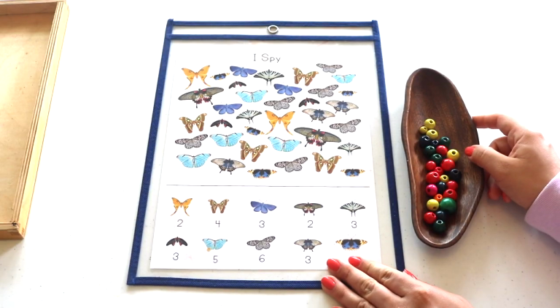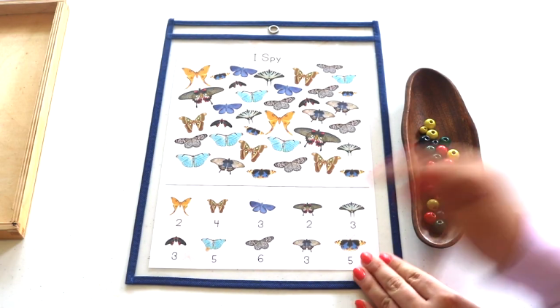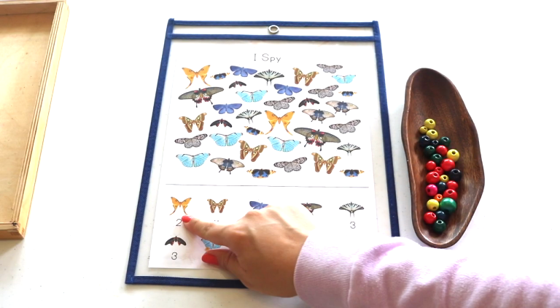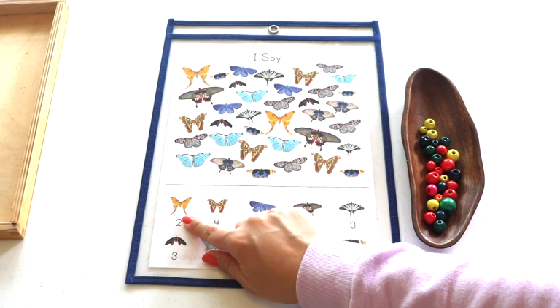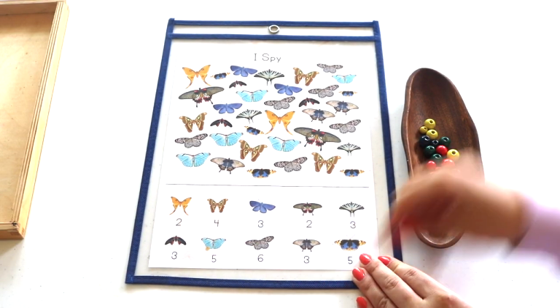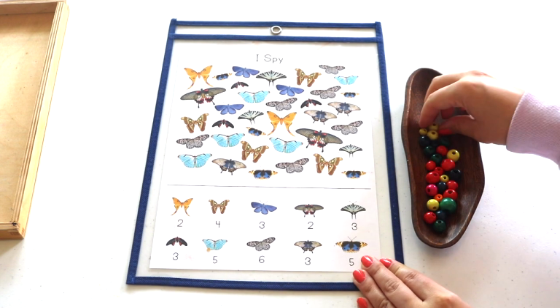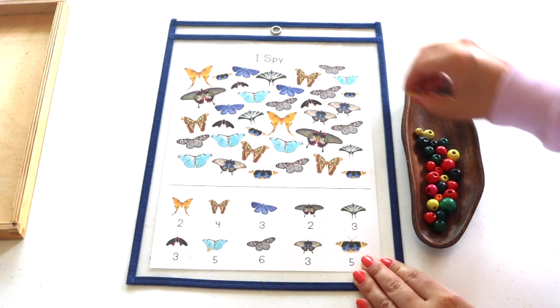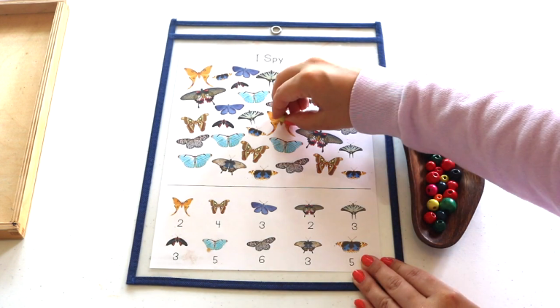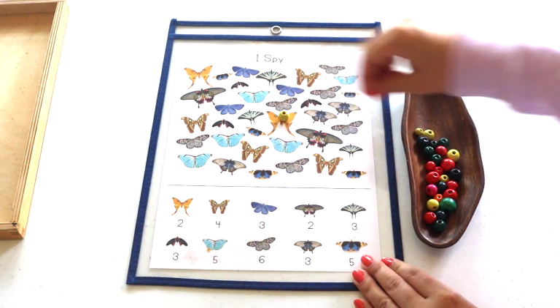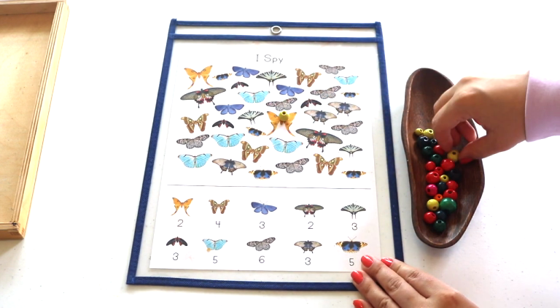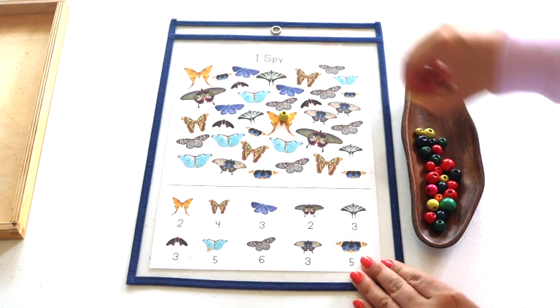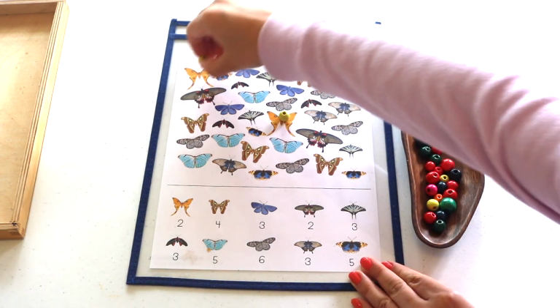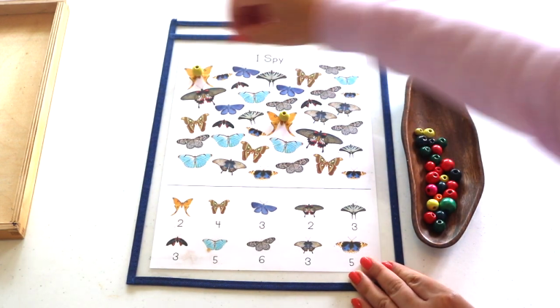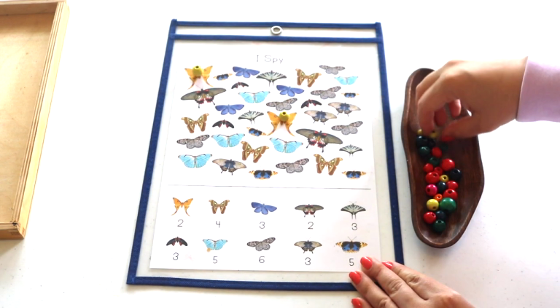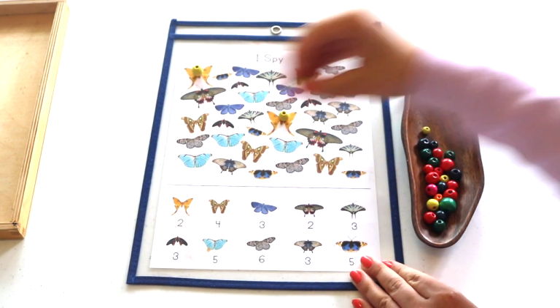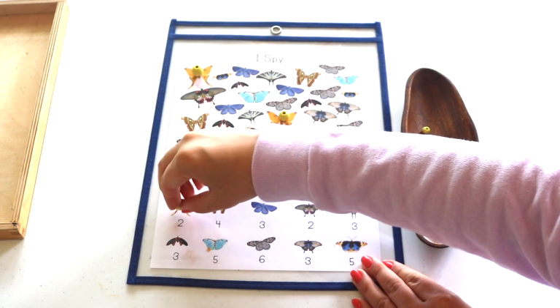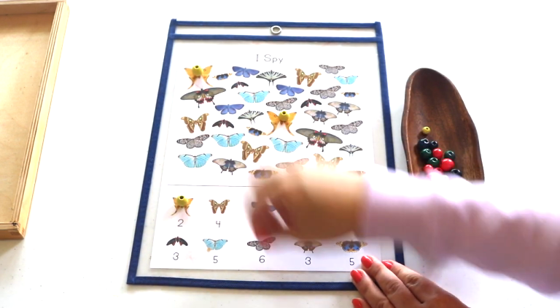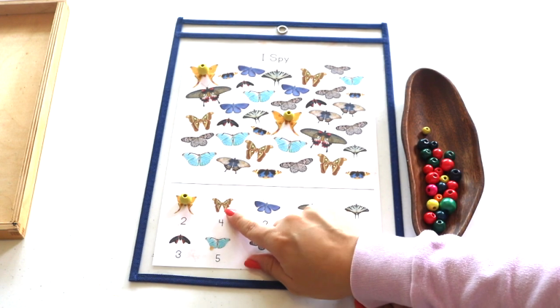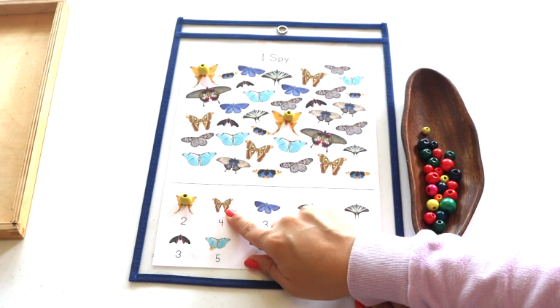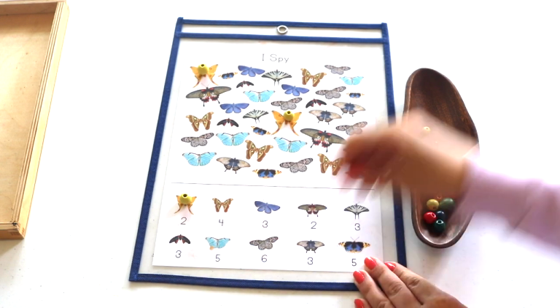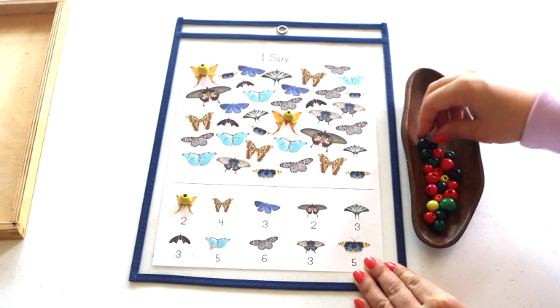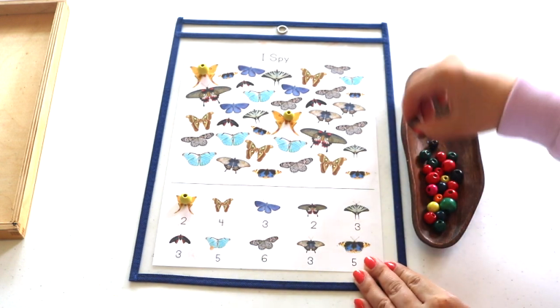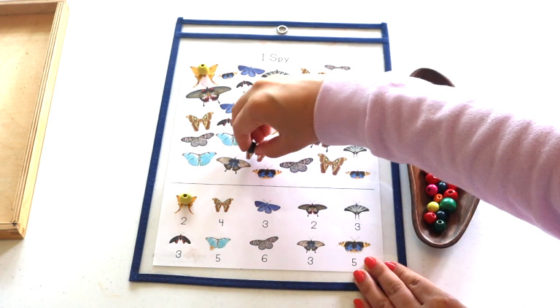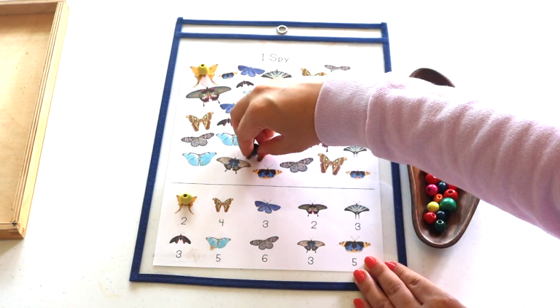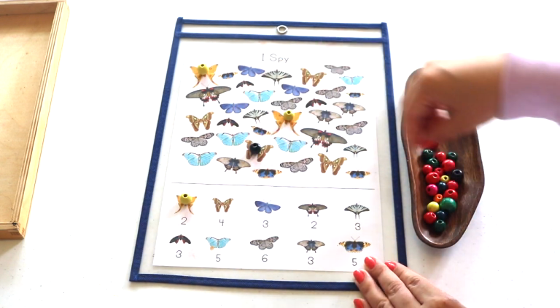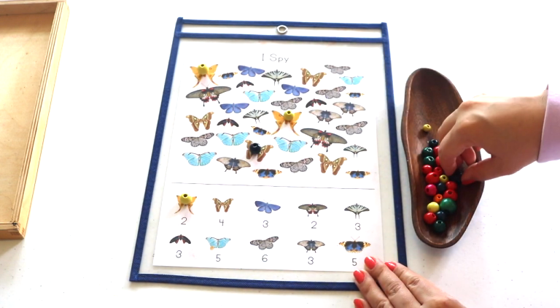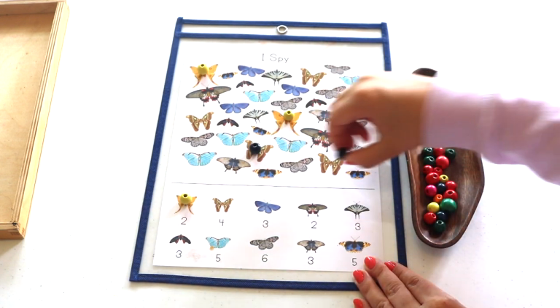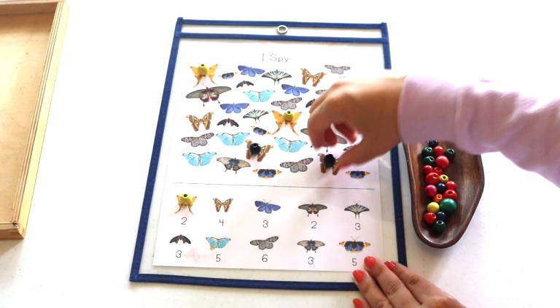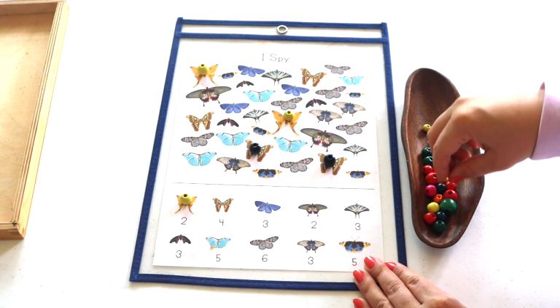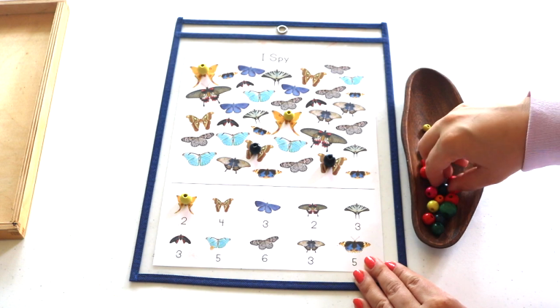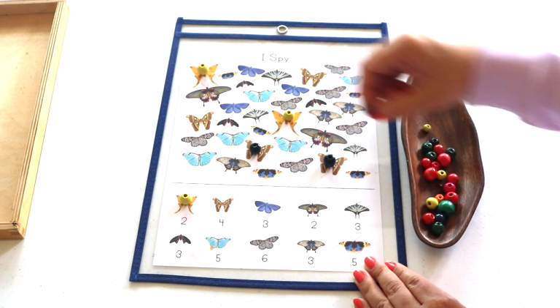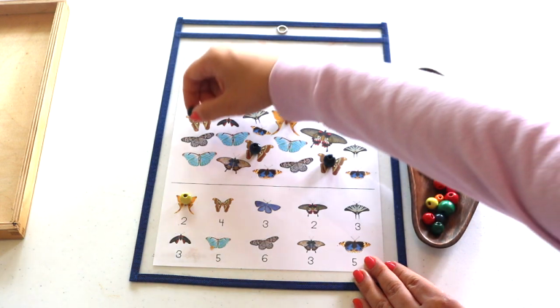An I Spy worksheet — another freebie printable. I placed it in a dry erase sleeve to pair with a dry erase marker. However, my kids prefer pairing it with a fun manipulative to mark off each butterfly as they find it.